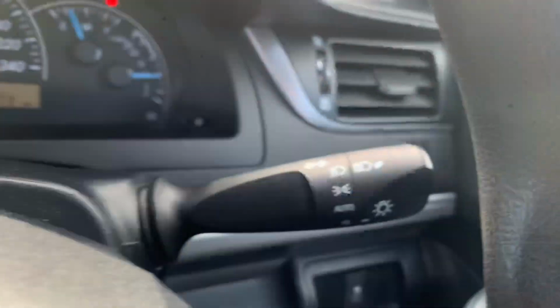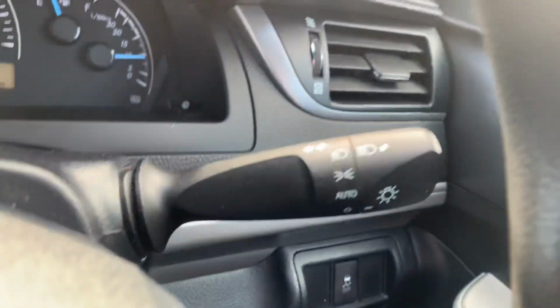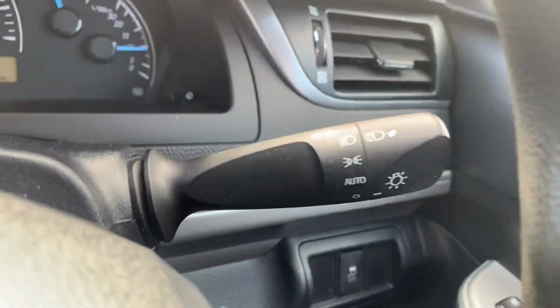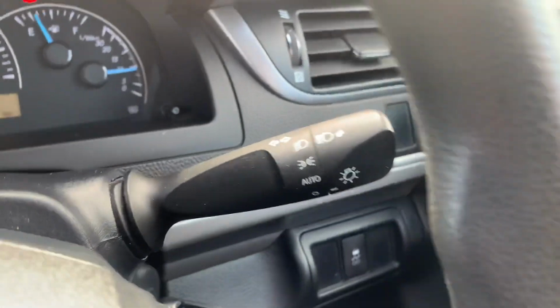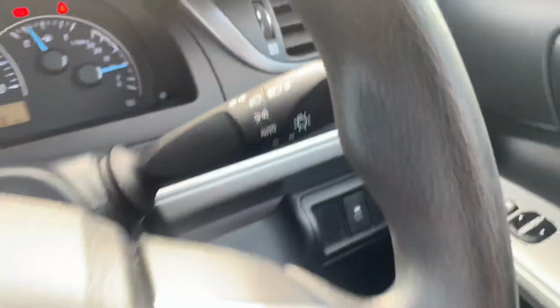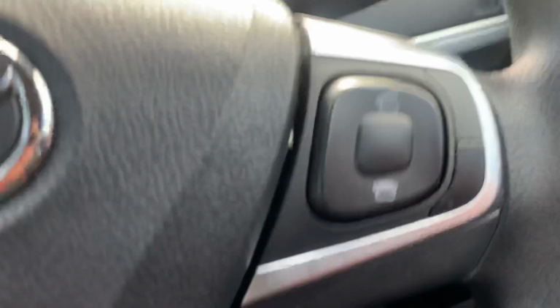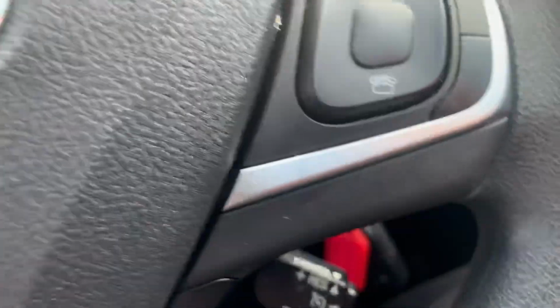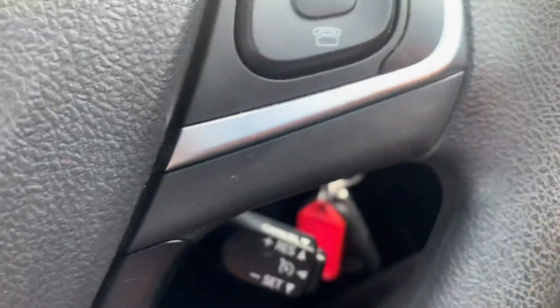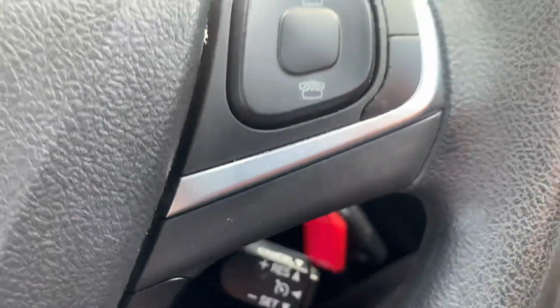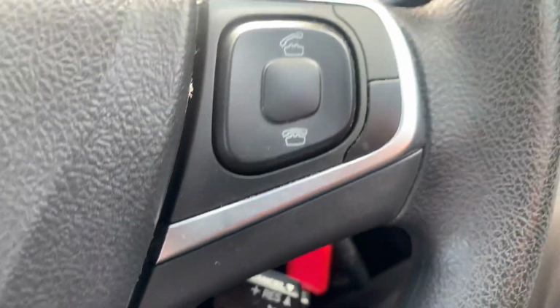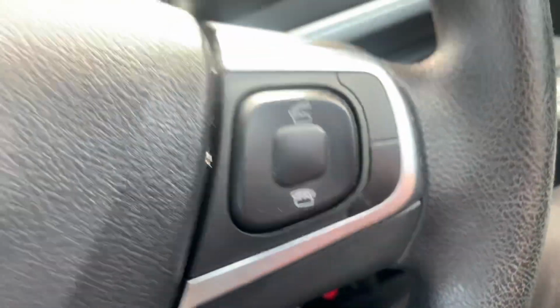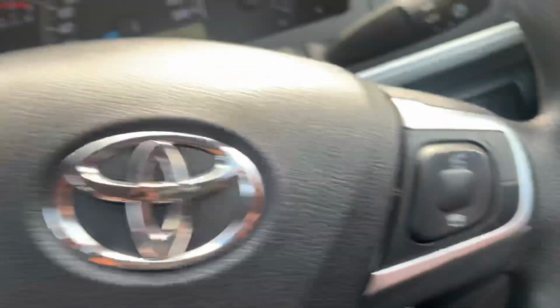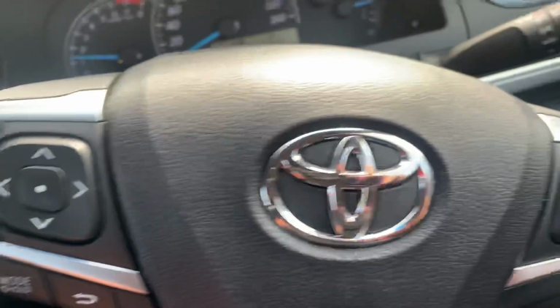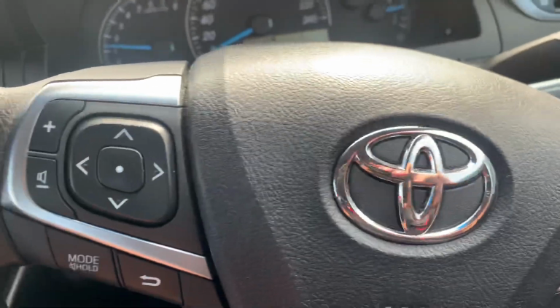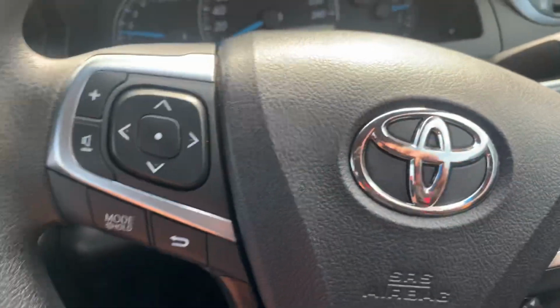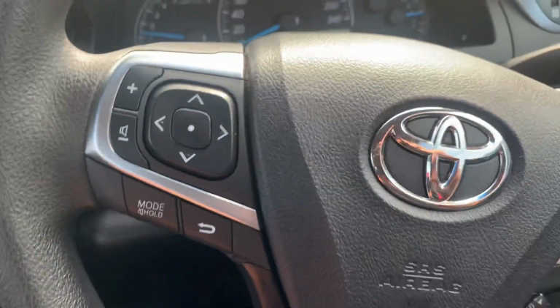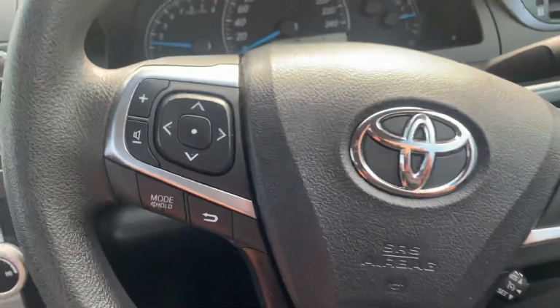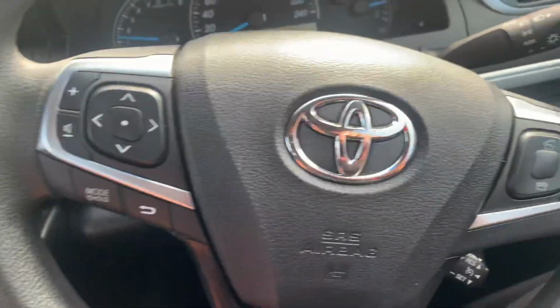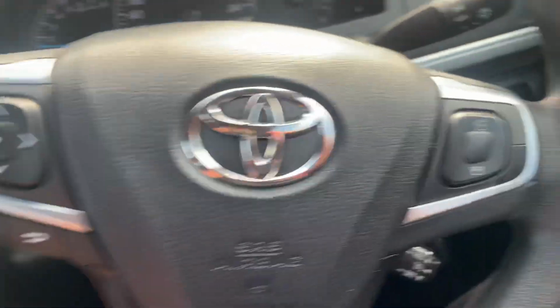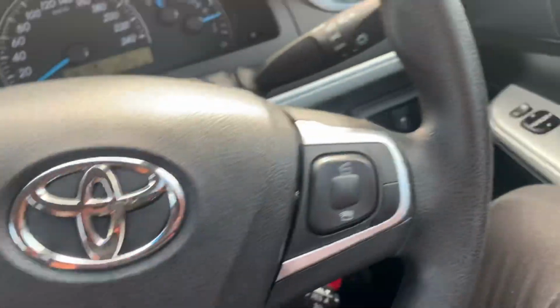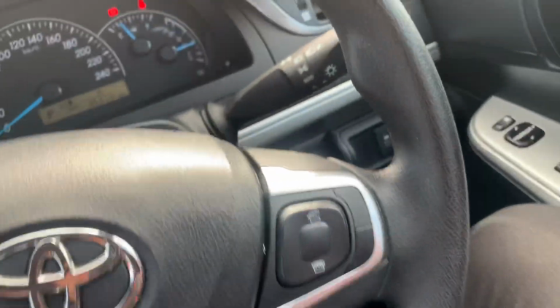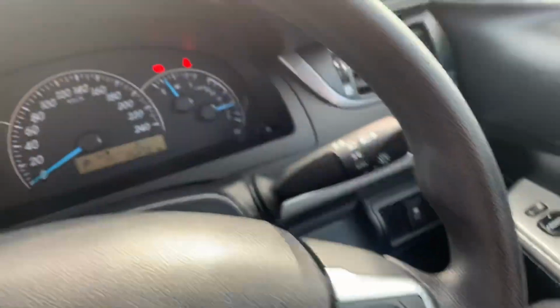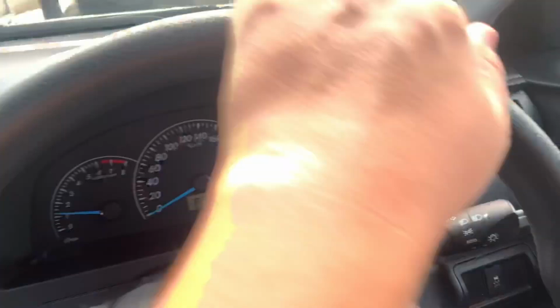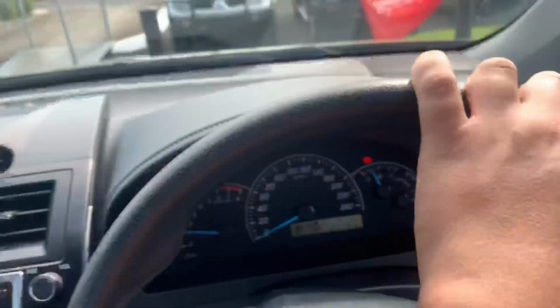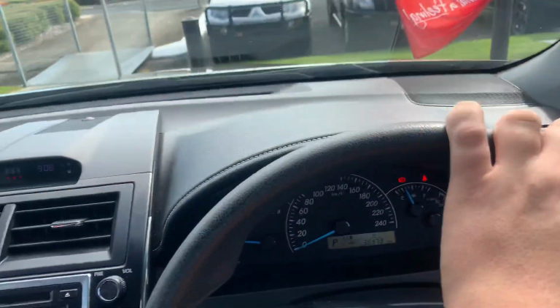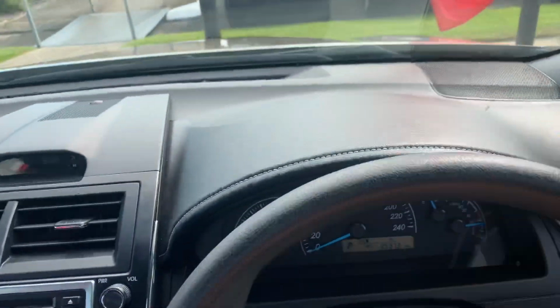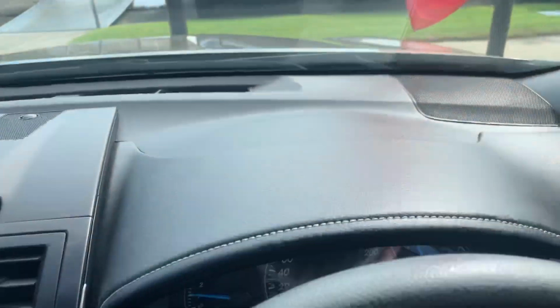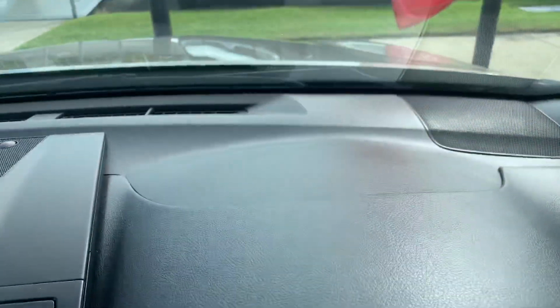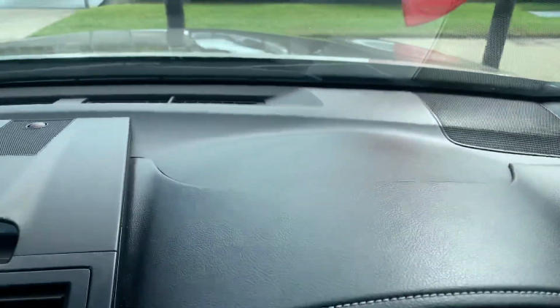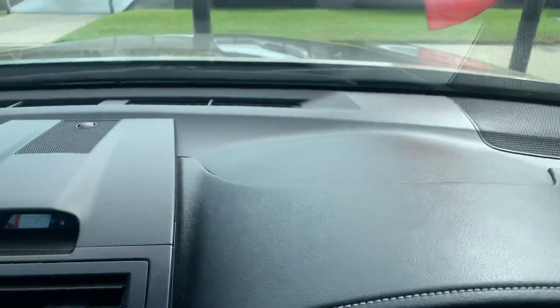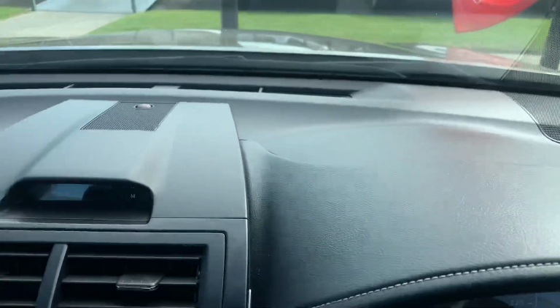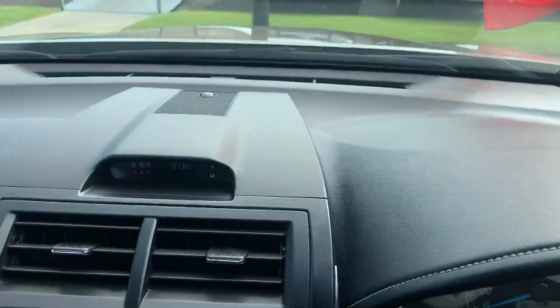Auto headlights, cruise control, Bluetooth, and stereo controls — everything like that on the steering wheel. The steering wheel's in really nice condition, as is the dash.